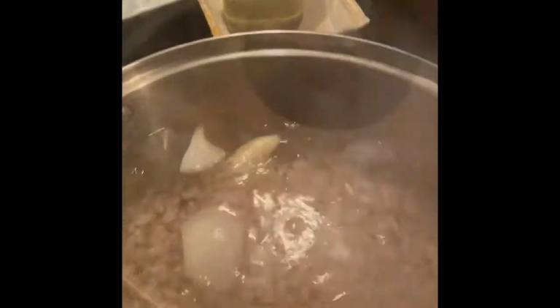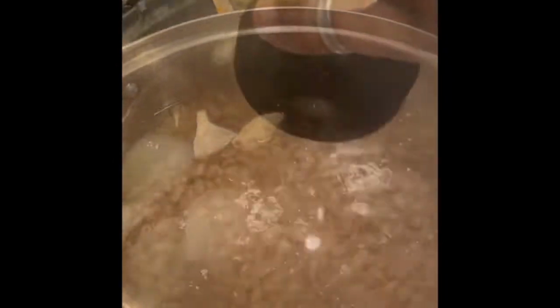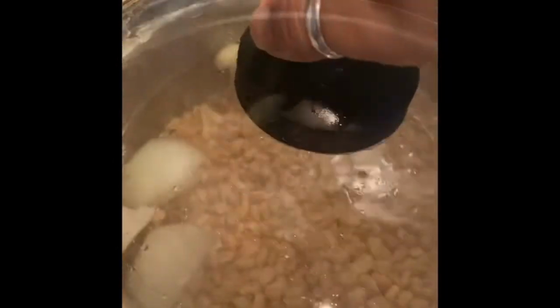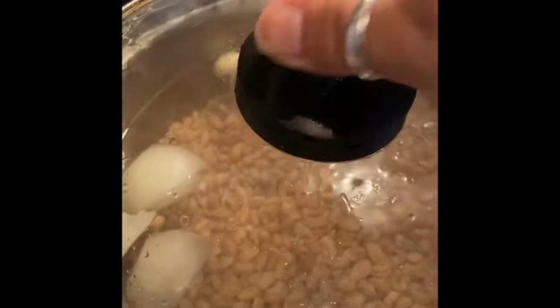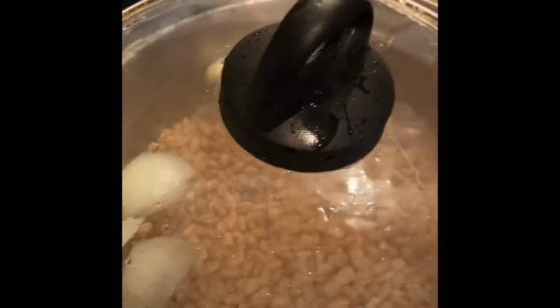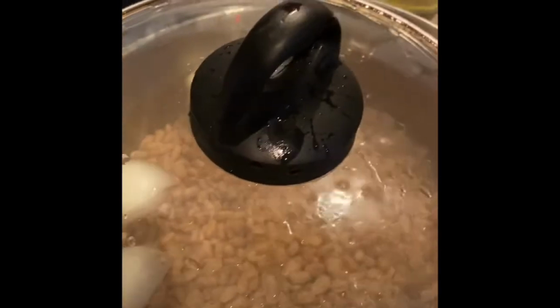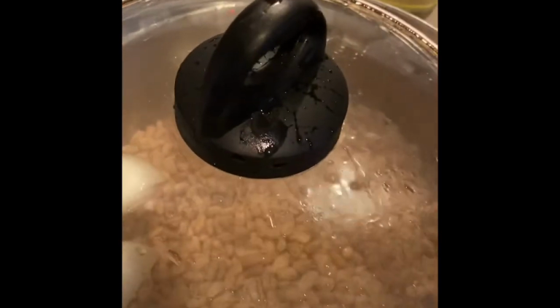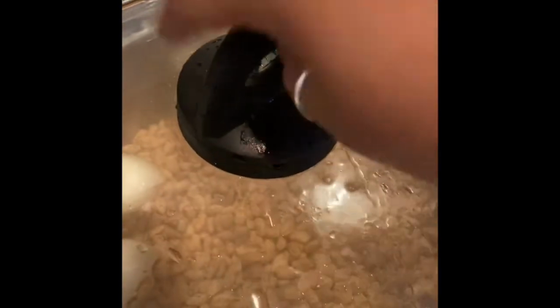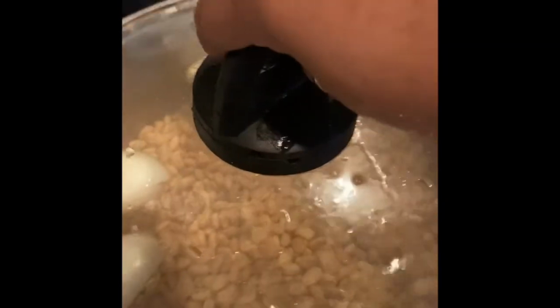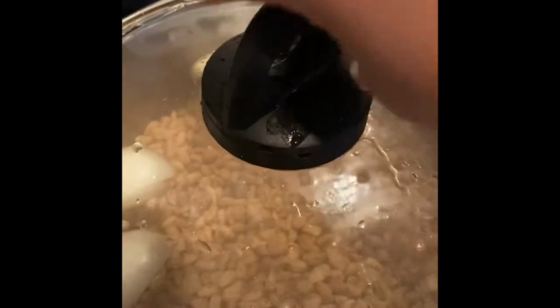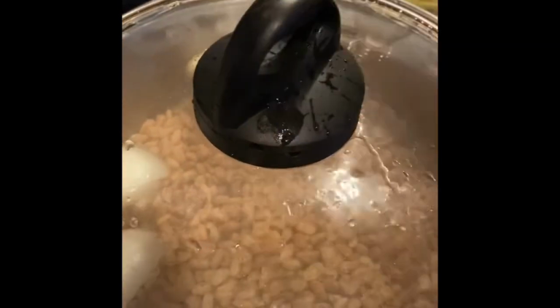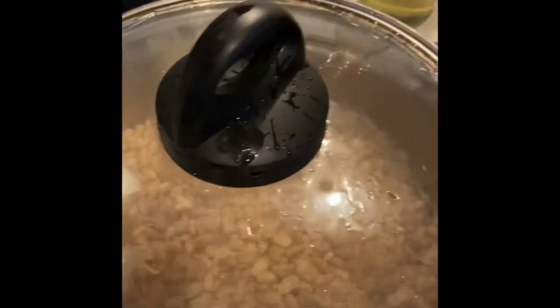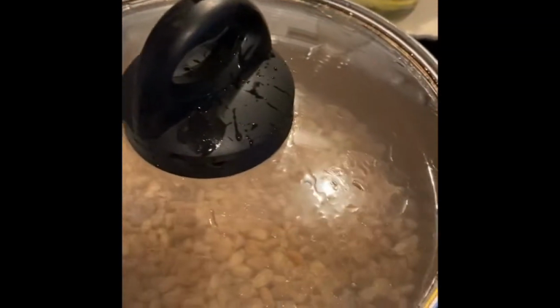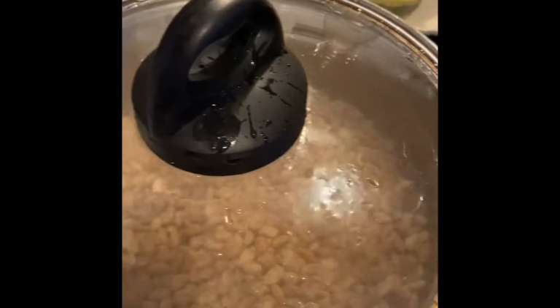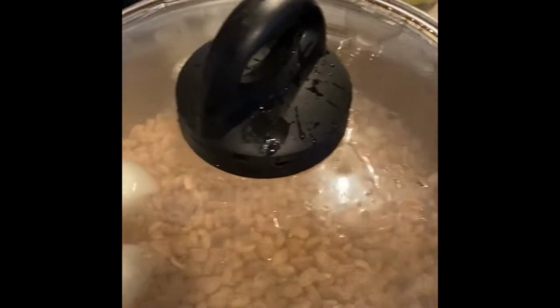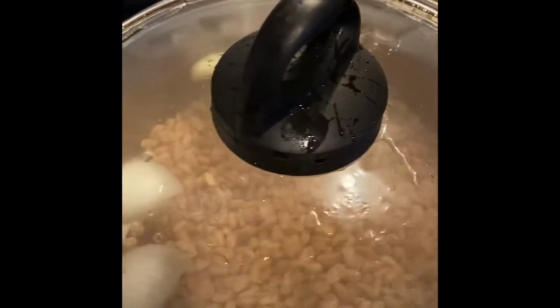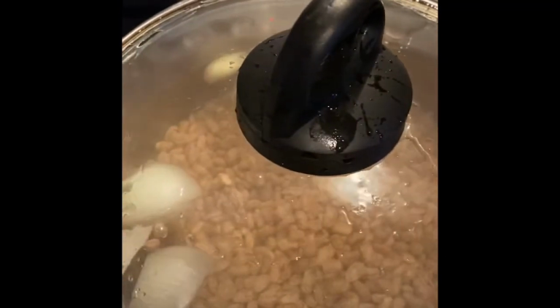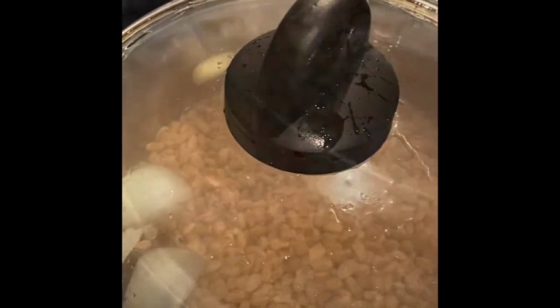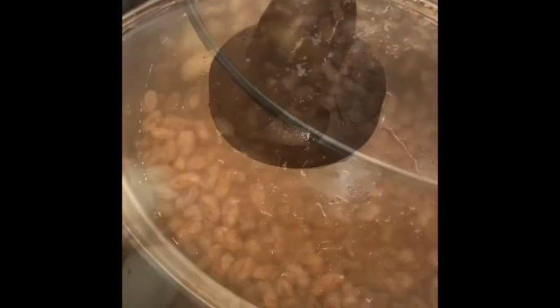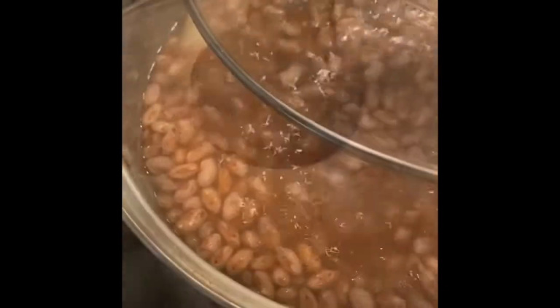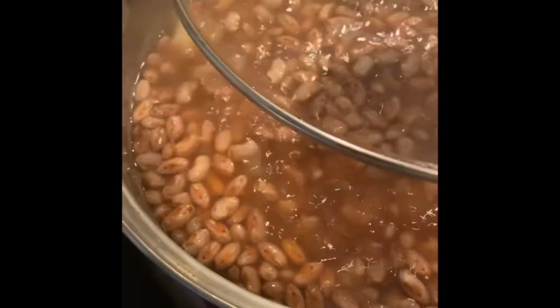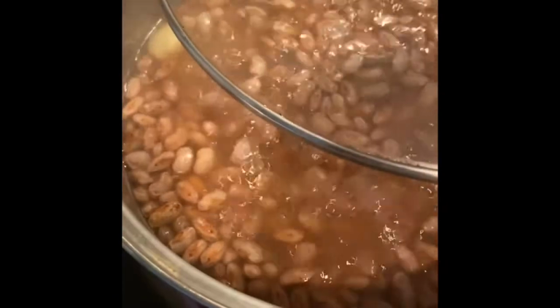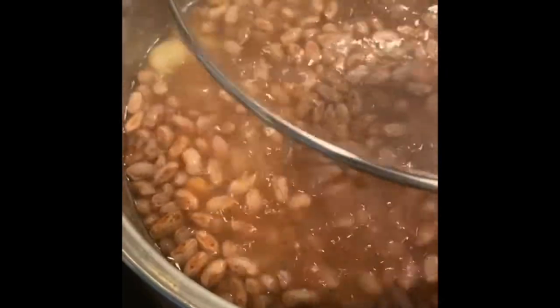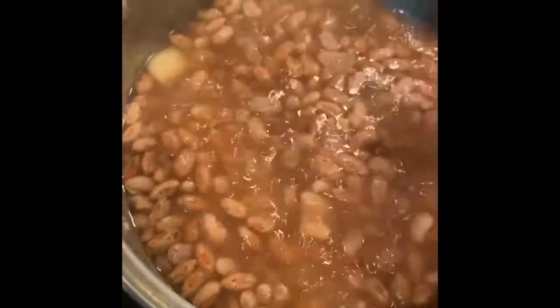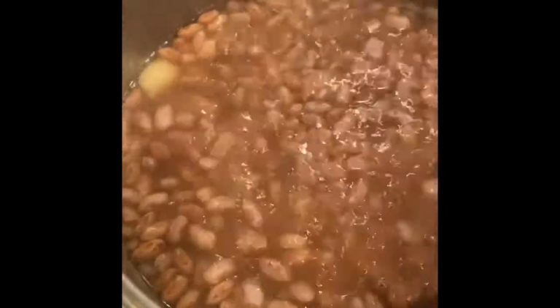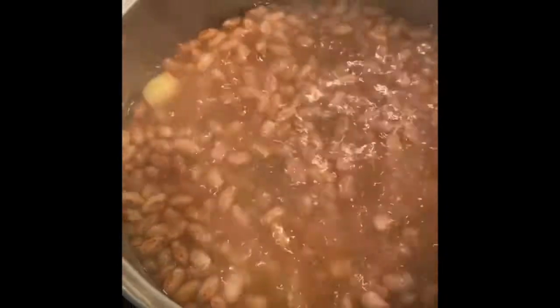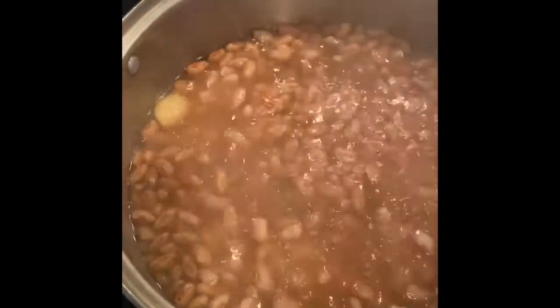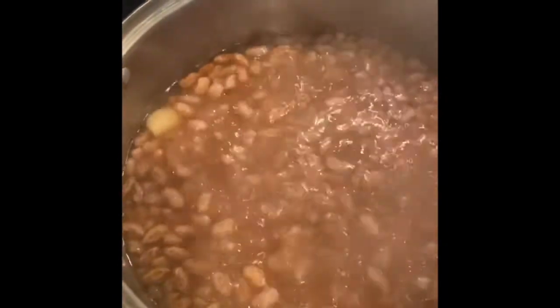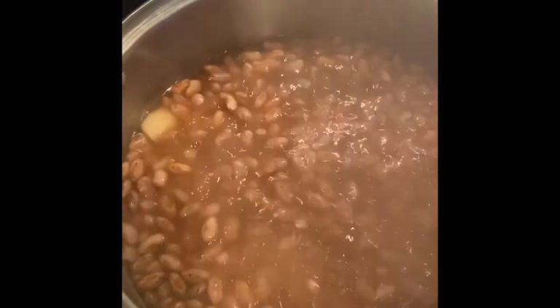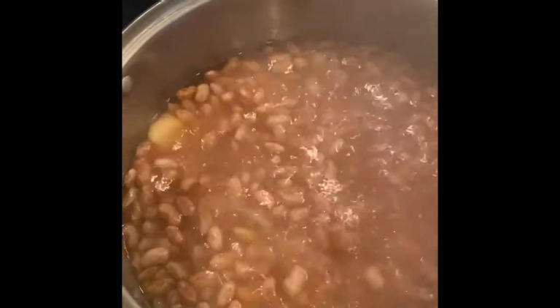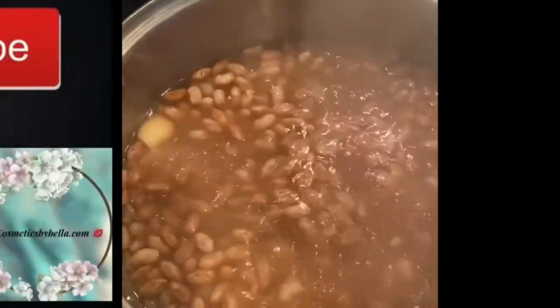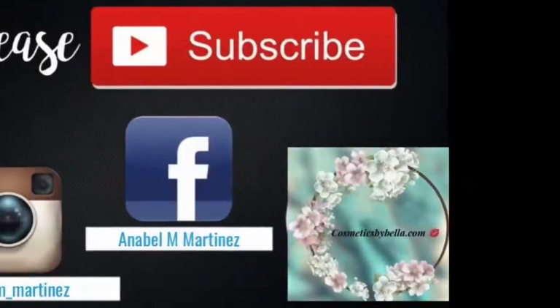You want to go ahead and cover your beans and check back within about 40 minutes to see how the water is. Here I've let them boil for about 40 minutes.